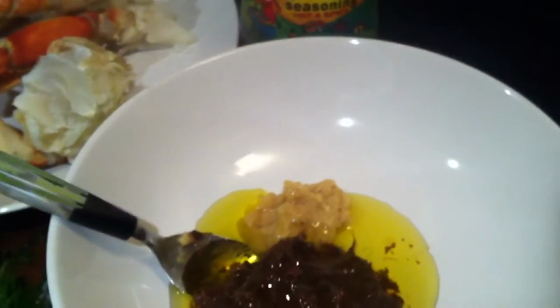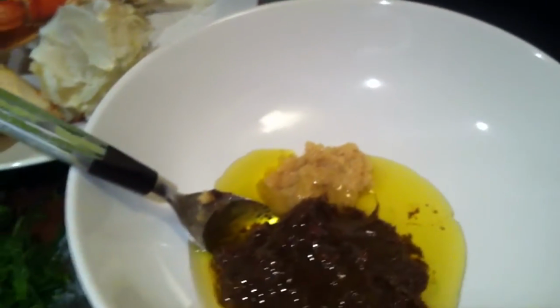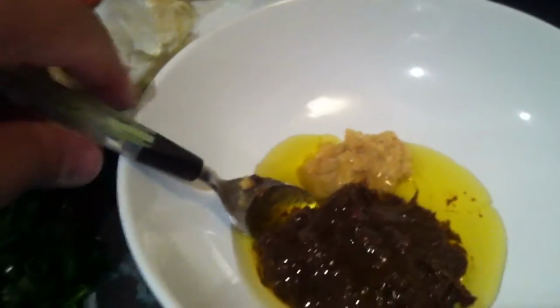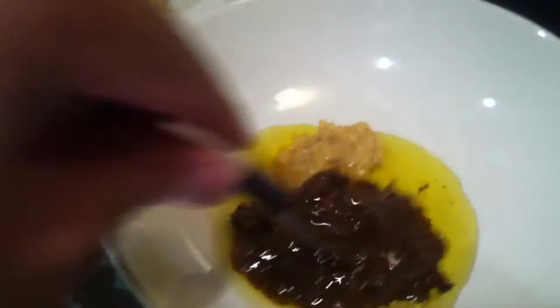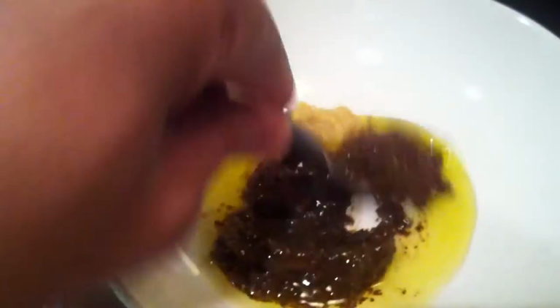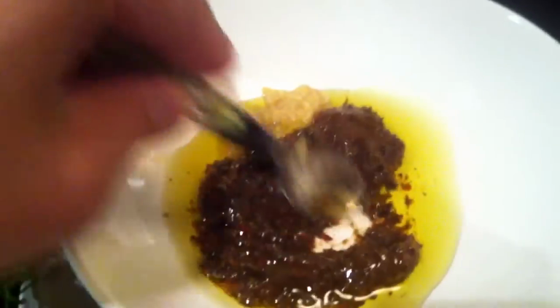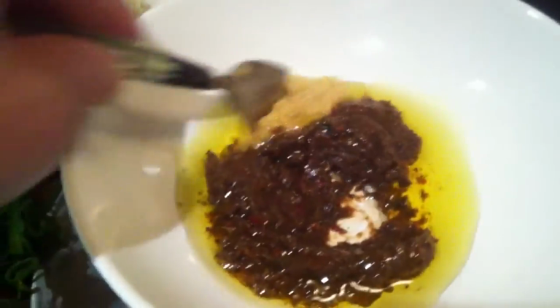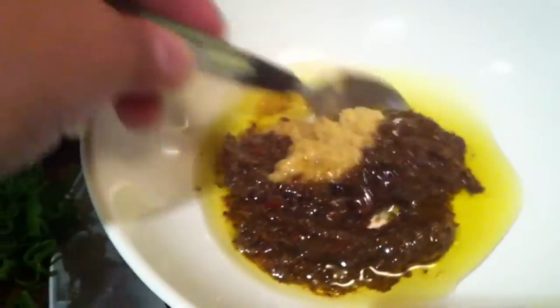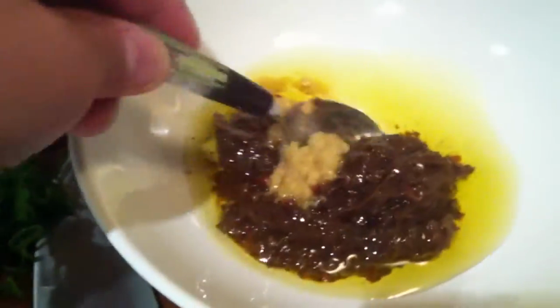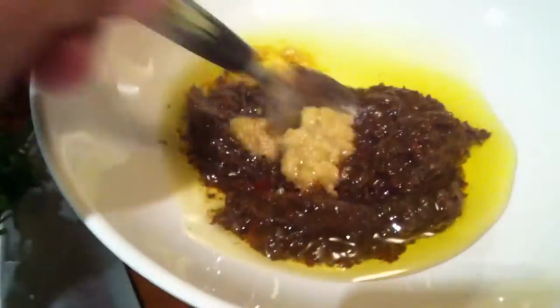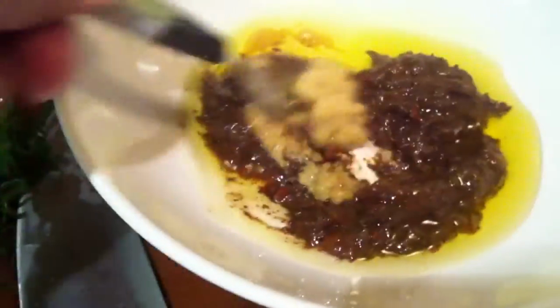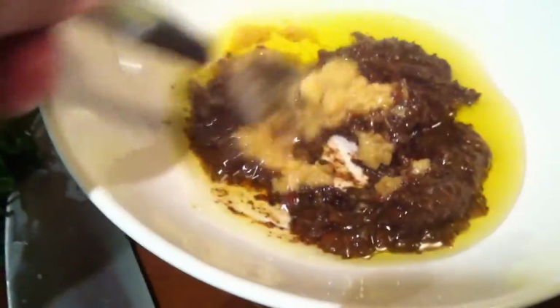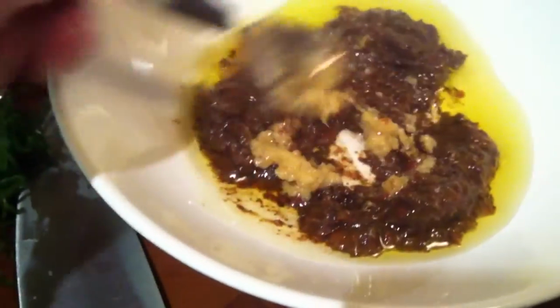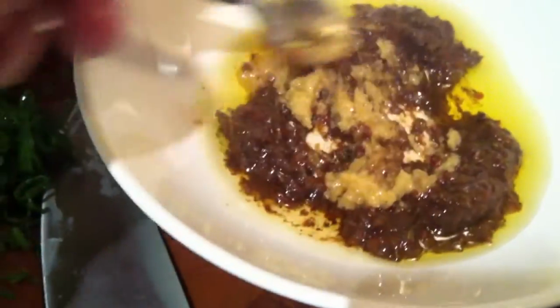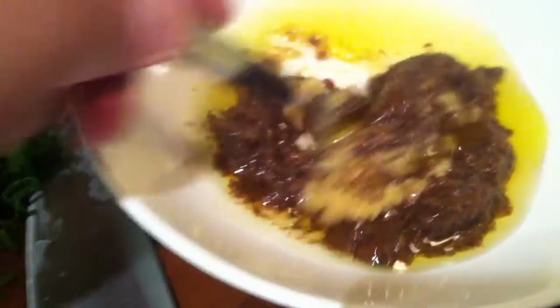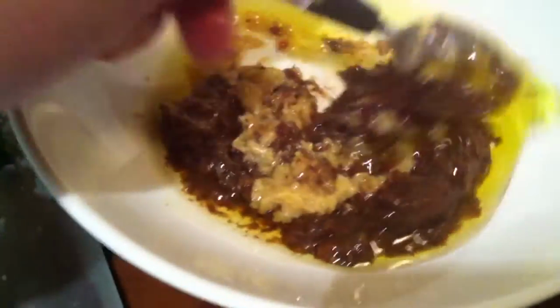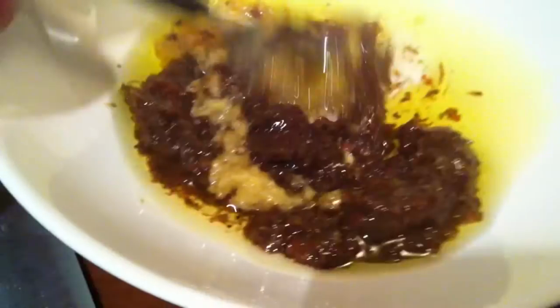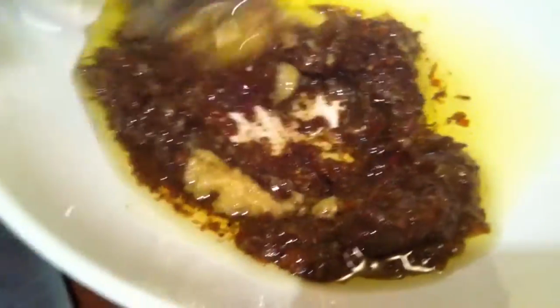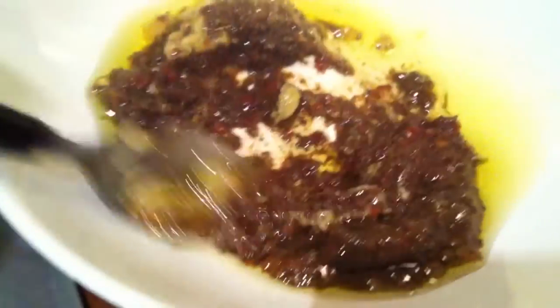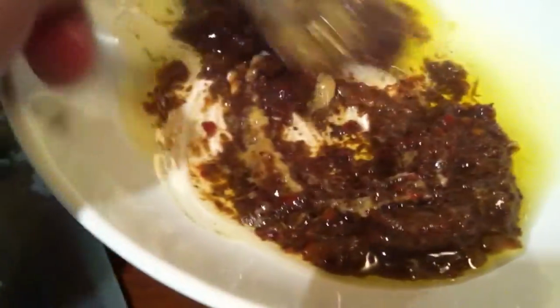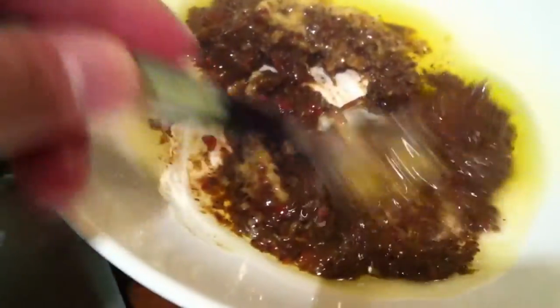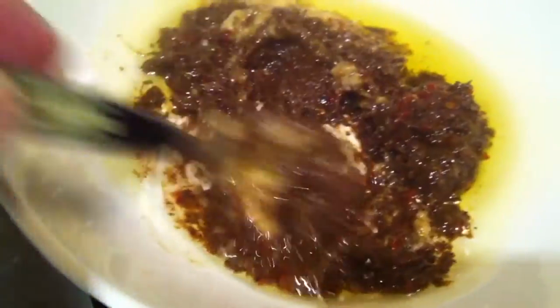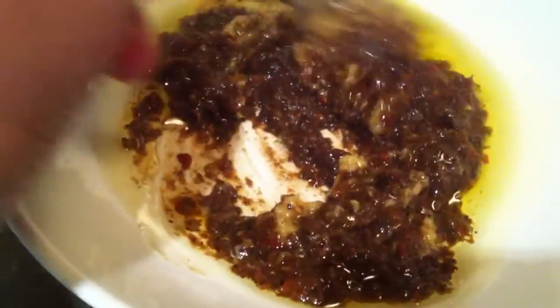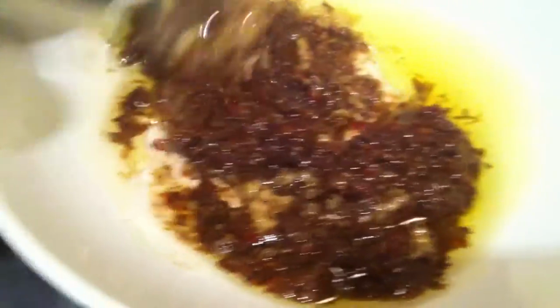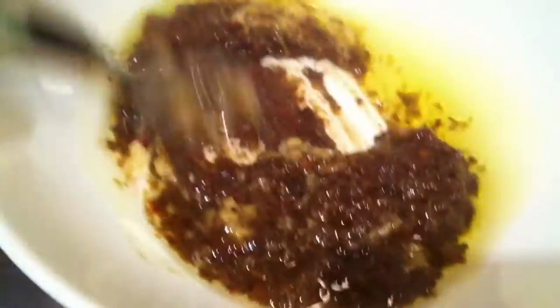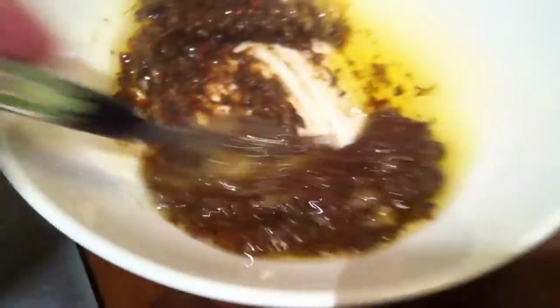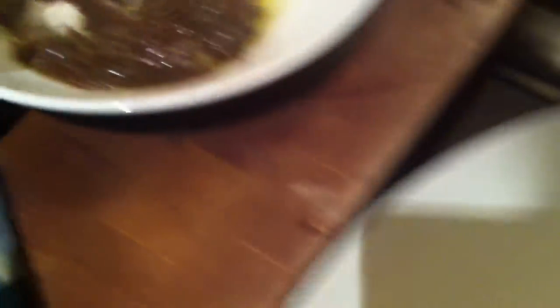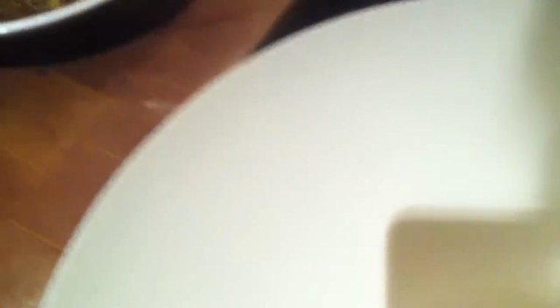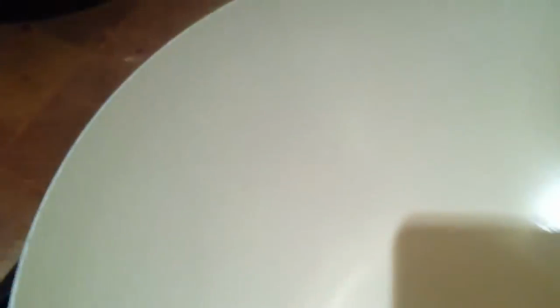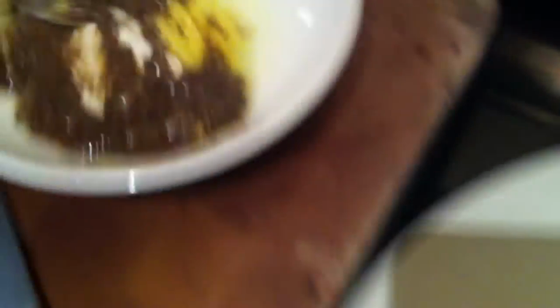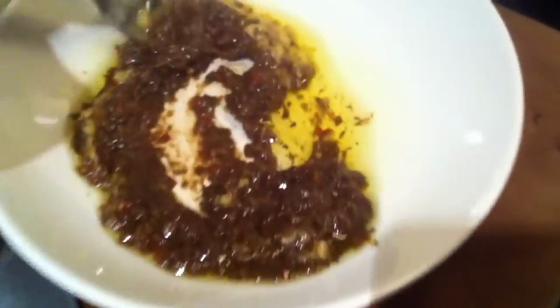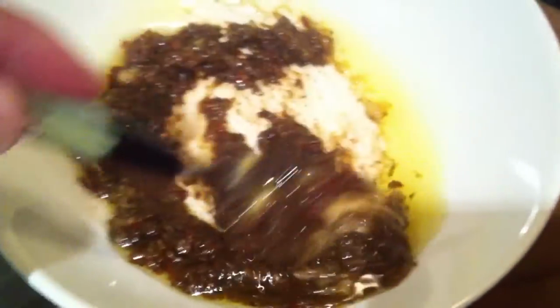Take the olive oil, the grated ginger, and the chilies and make them into a sort of marinade — syrupy and pasty. That's what you want, because it's going to coat the crab when you put it in the wok. This is a classy dish you can pair with wine, put the candles out, some music.